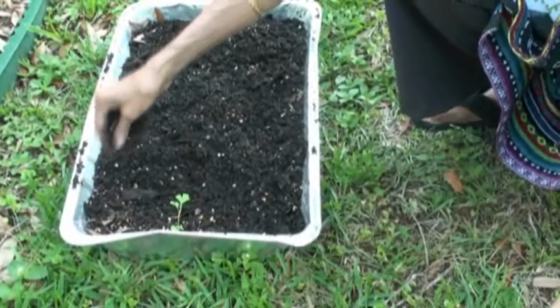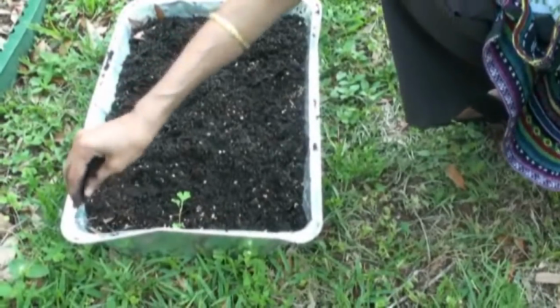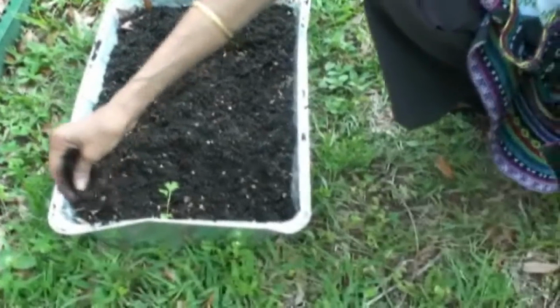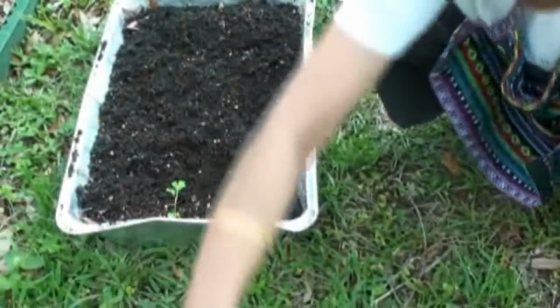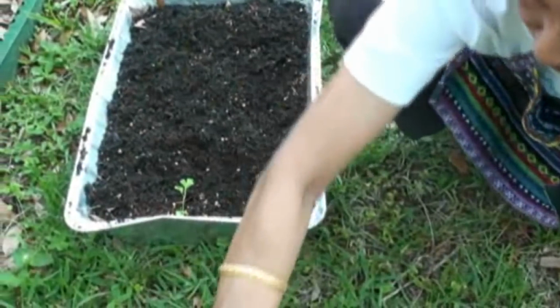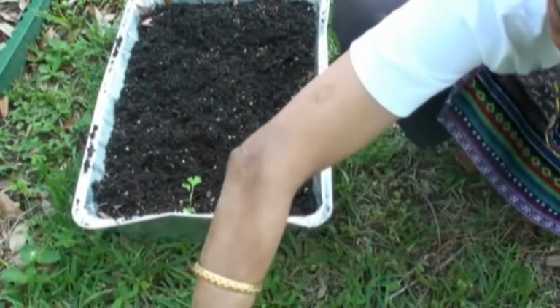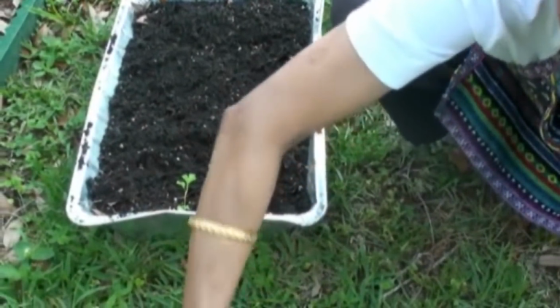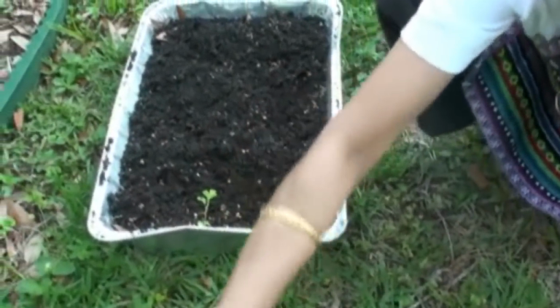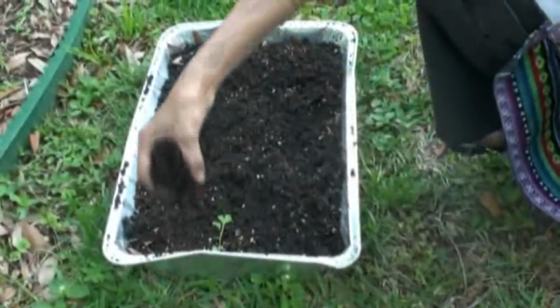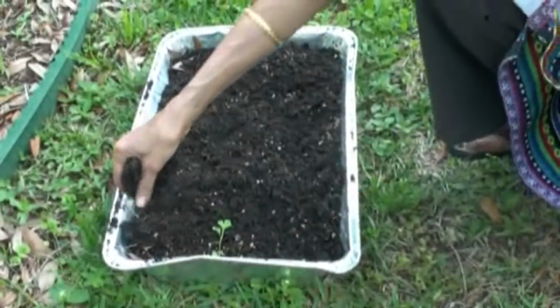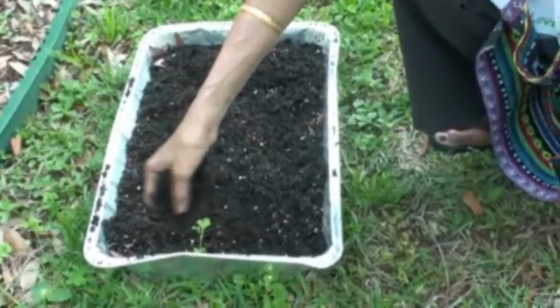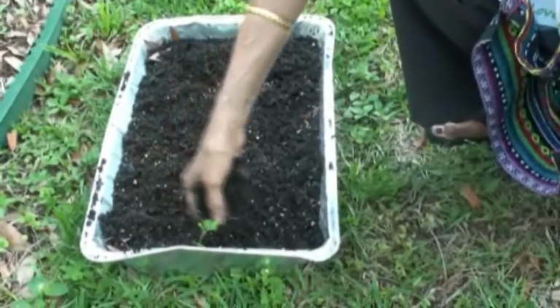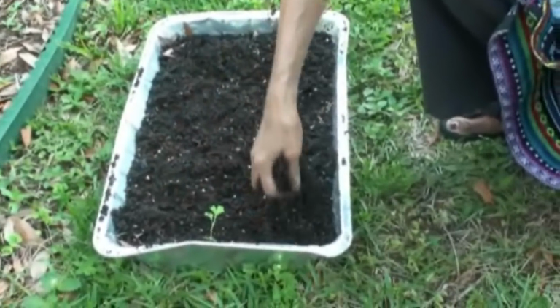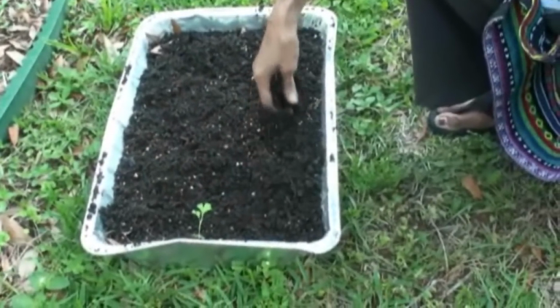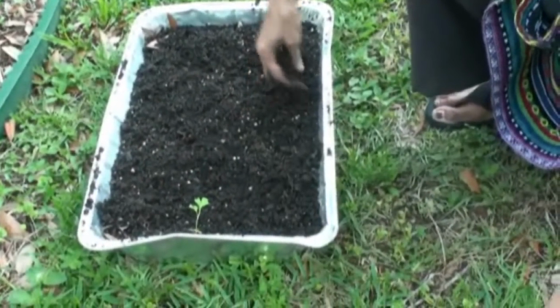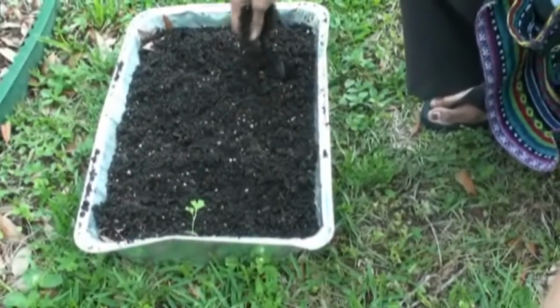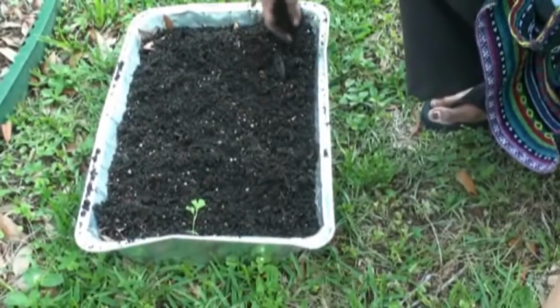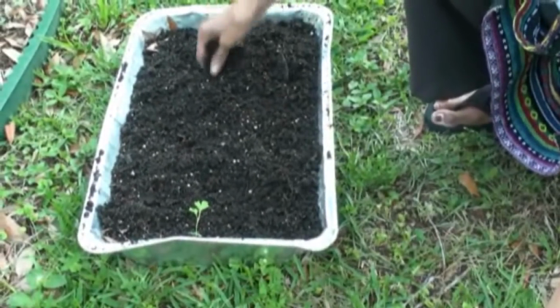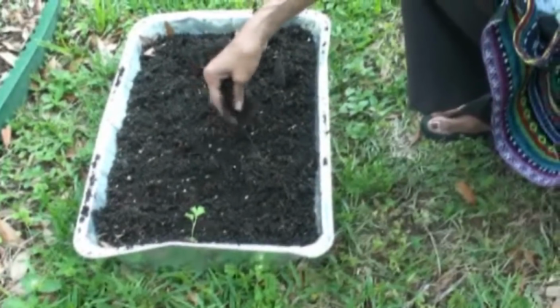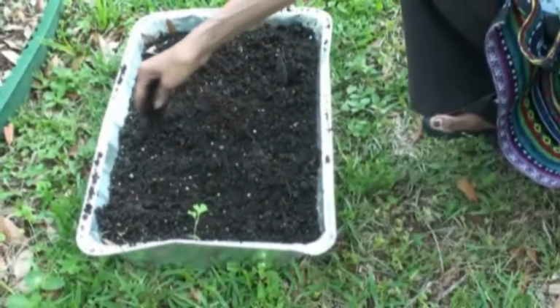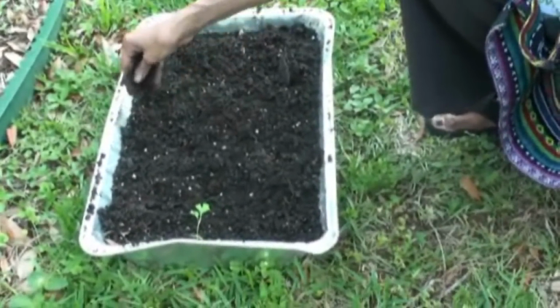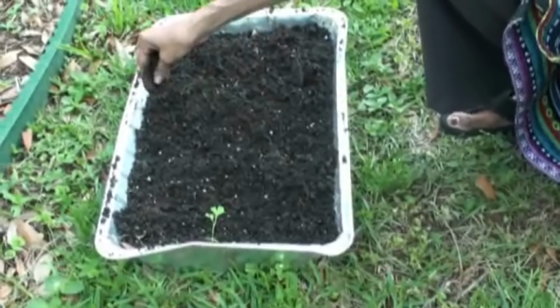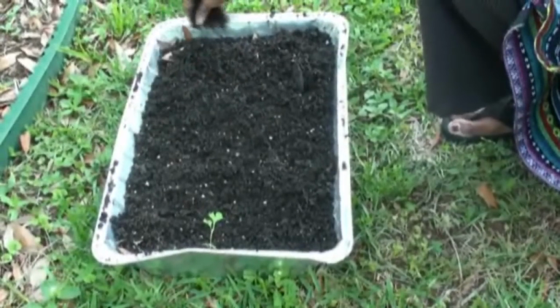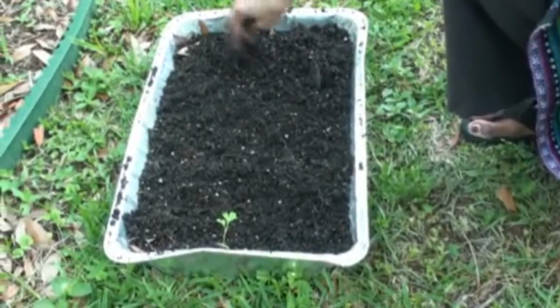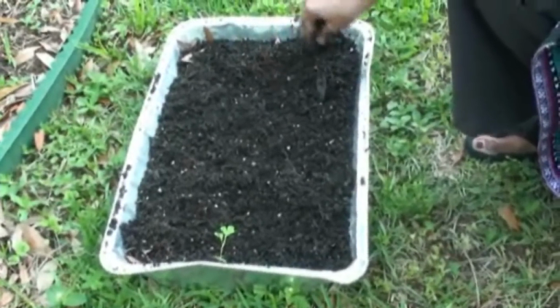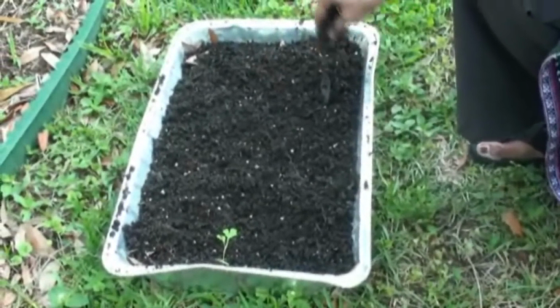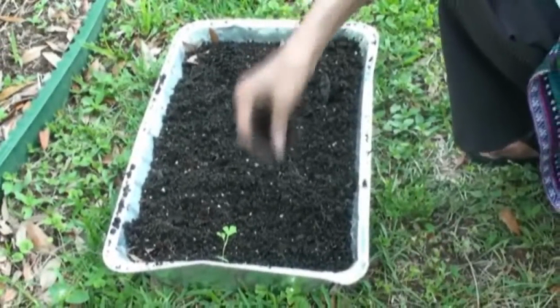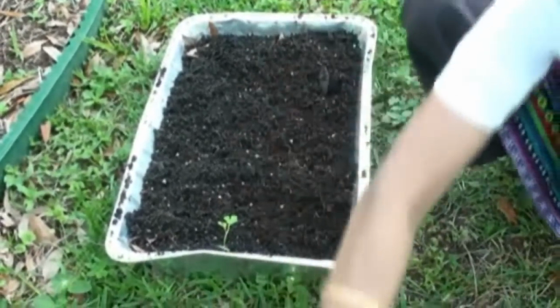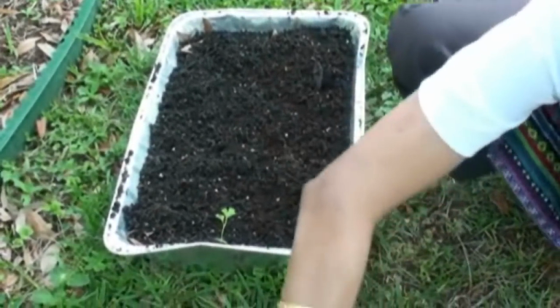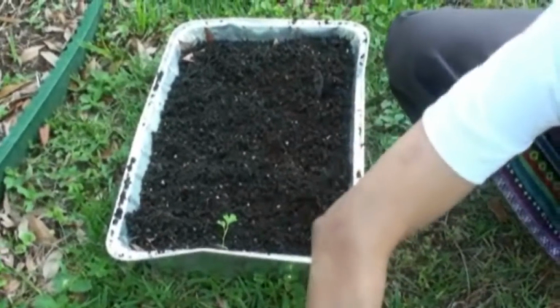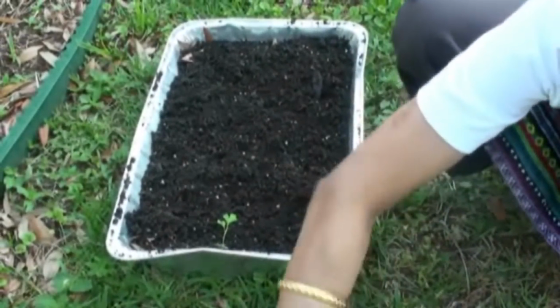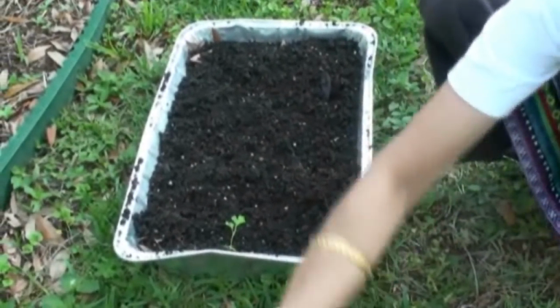We grow the fenugreek leaves again and again in the same soil foil tray. Once we pluck the fenugreek leaves, we let the soil dry and get the sun for about a week or so.